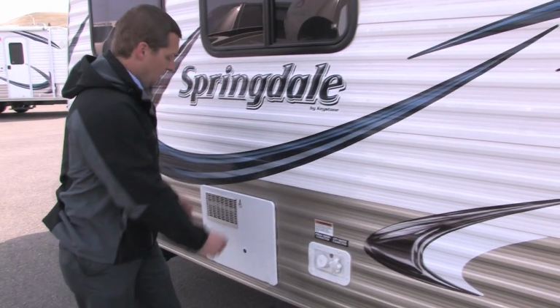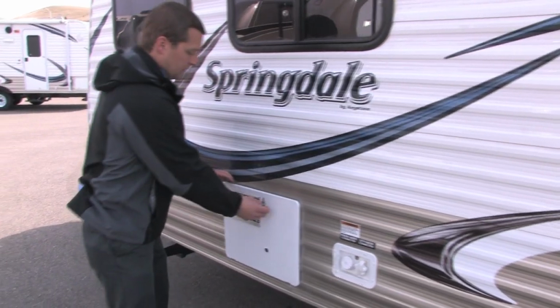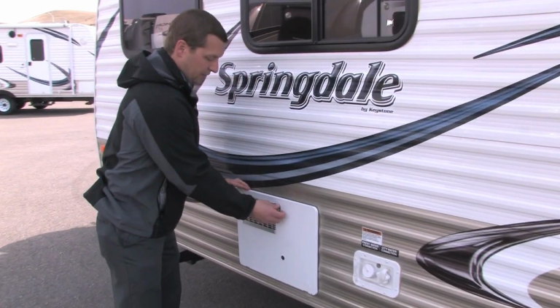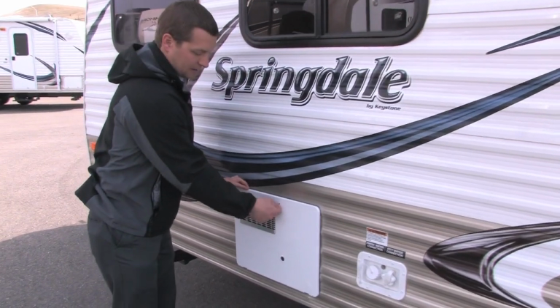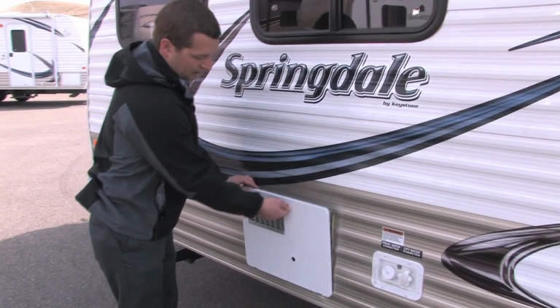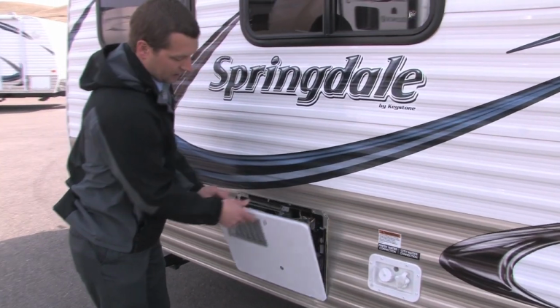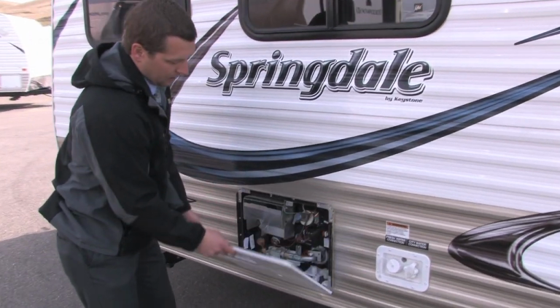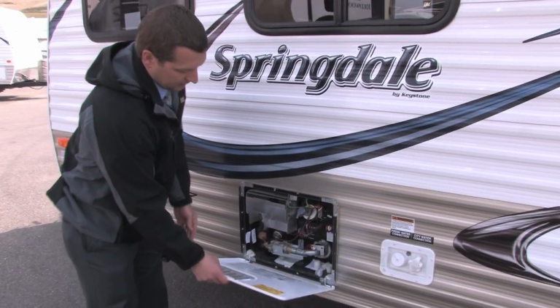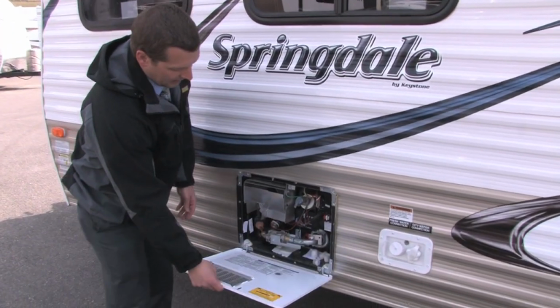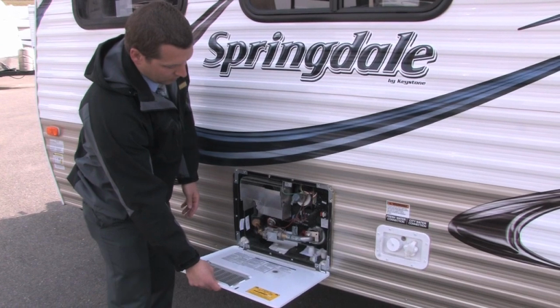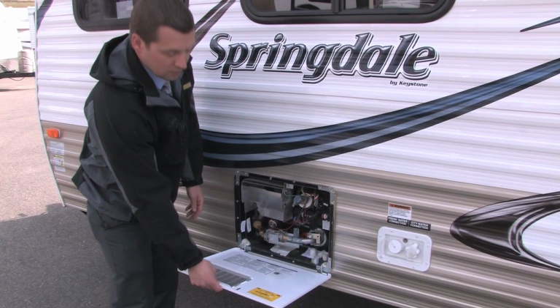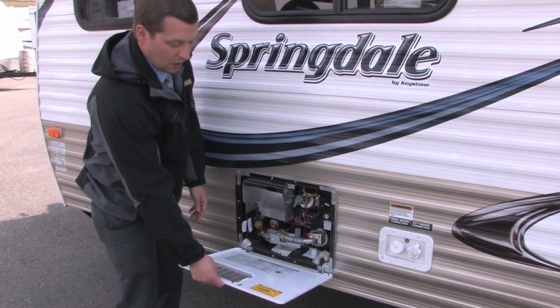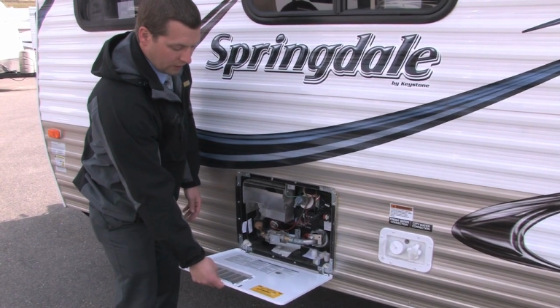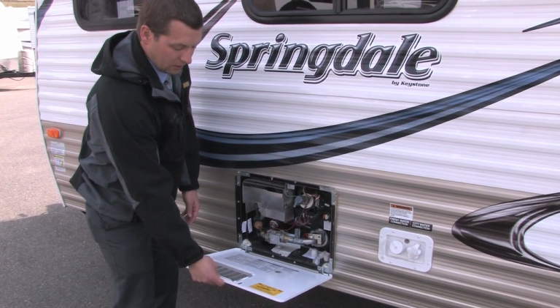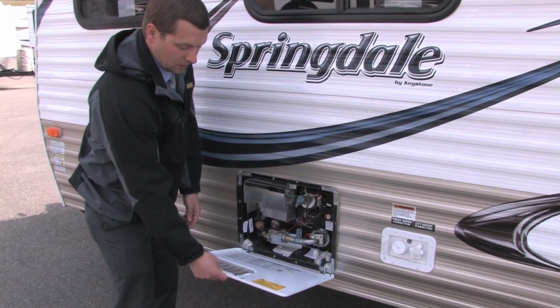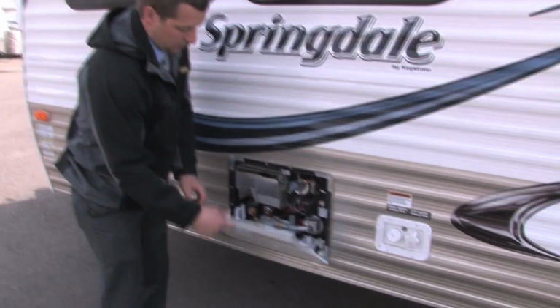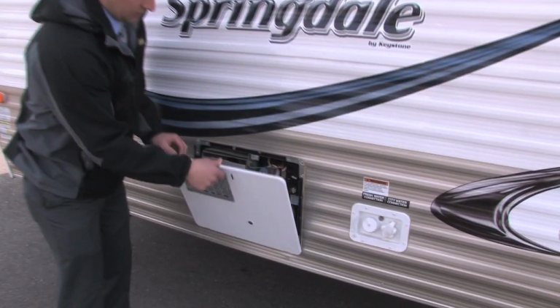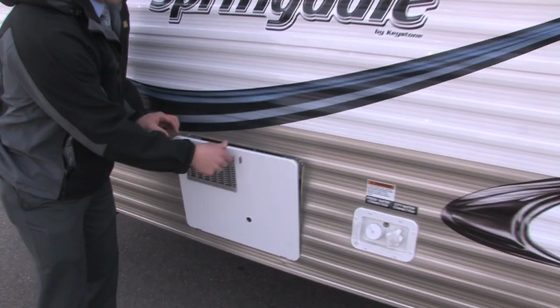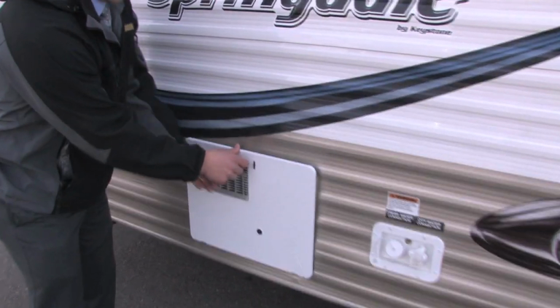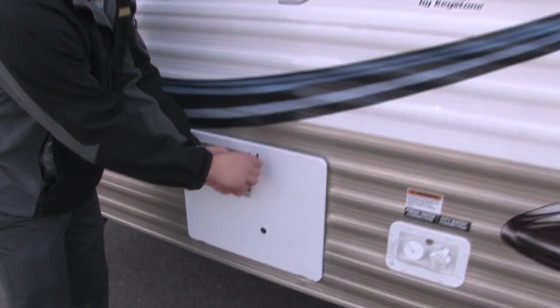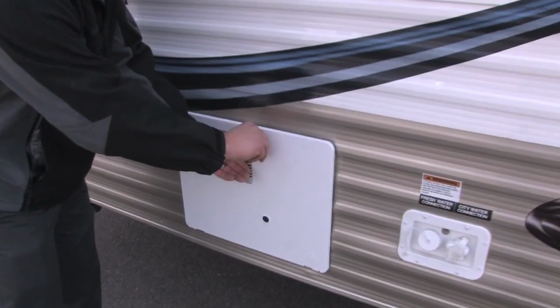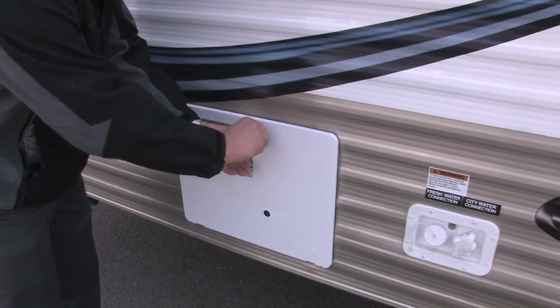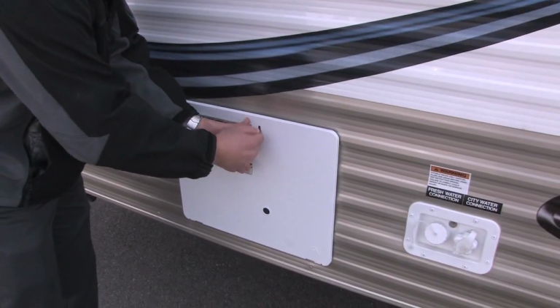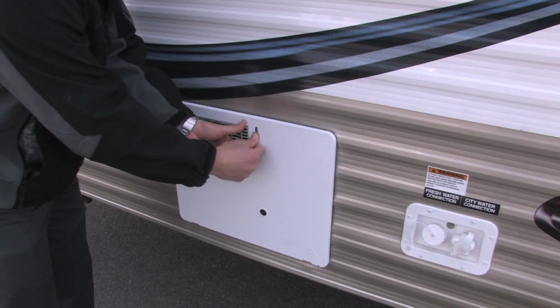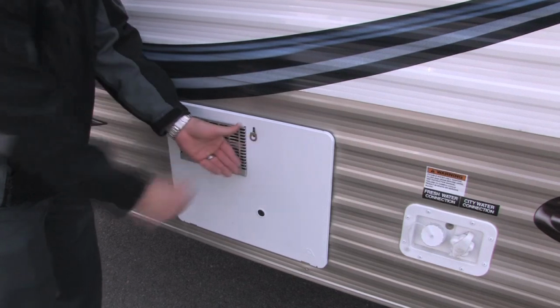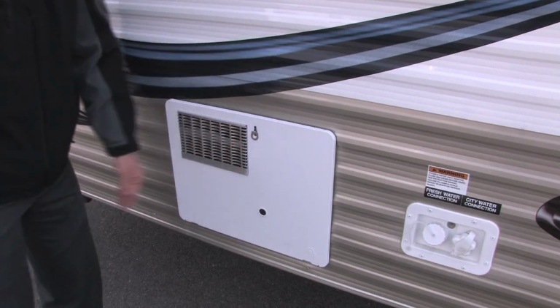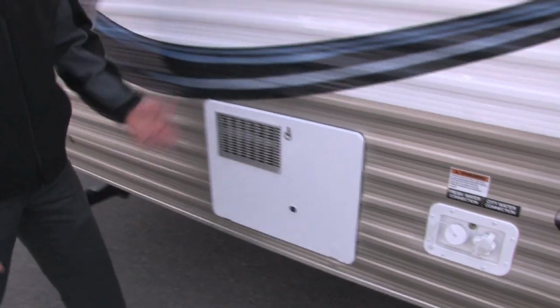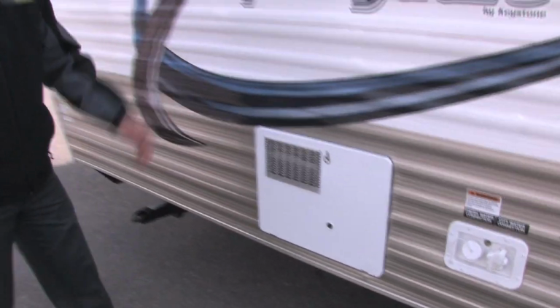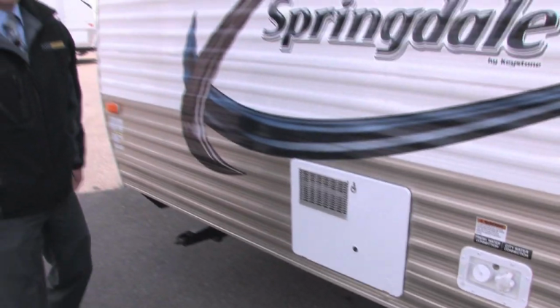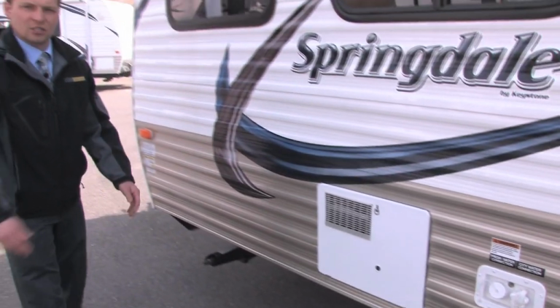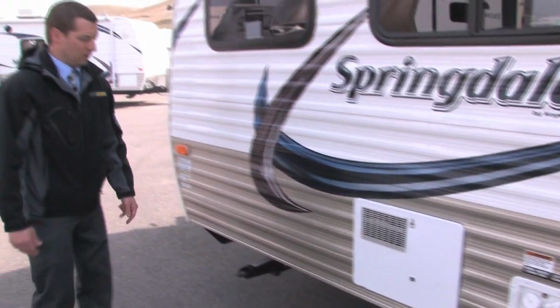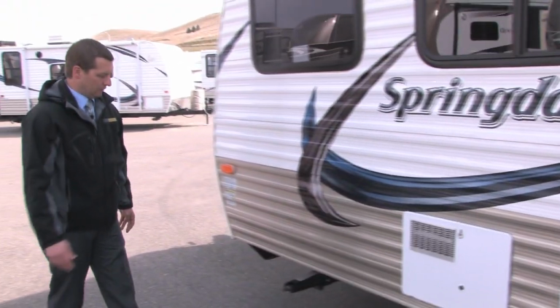It comes with a six gallon DSI Atwood hot water heater, which is nice for showers. It does have a 7.4 gallon recovery rate, so everyone can take a shower and be comfortable.